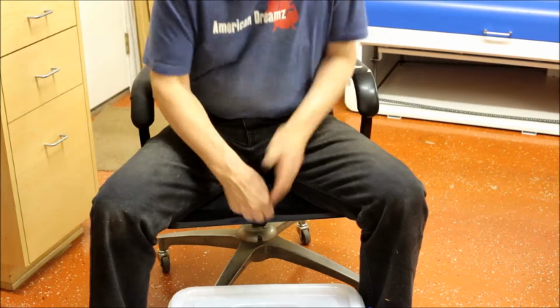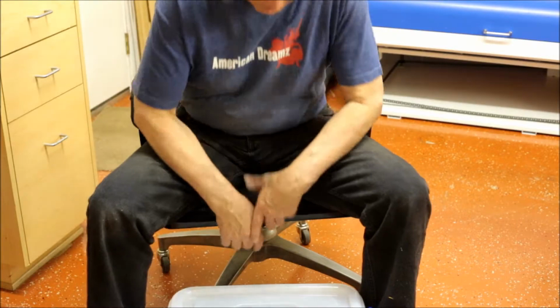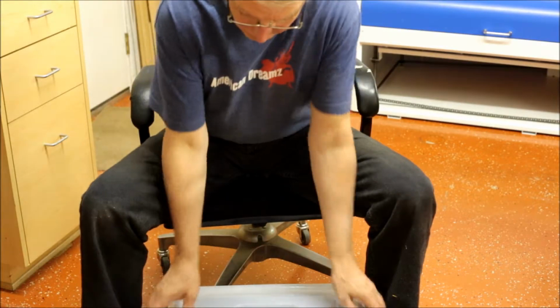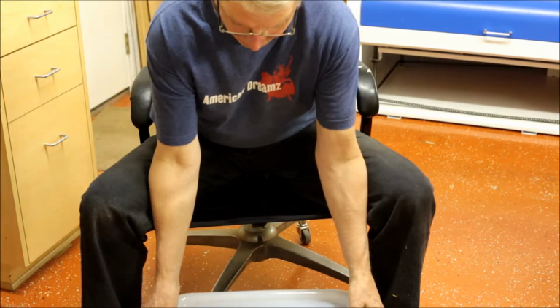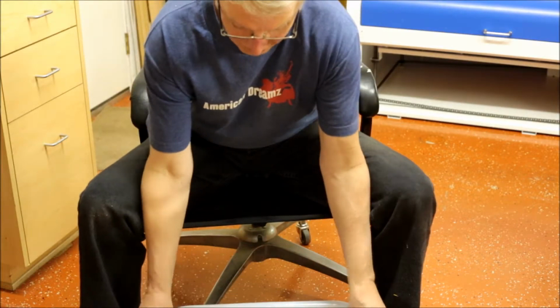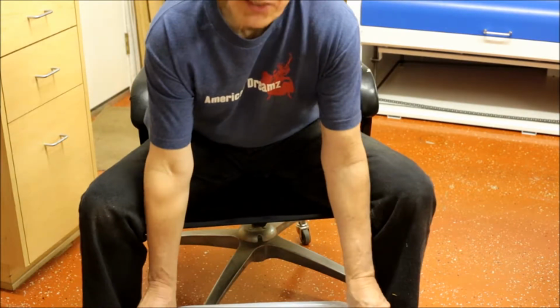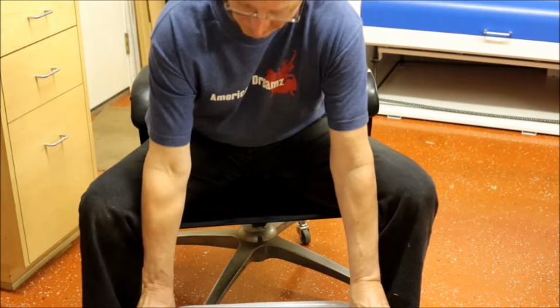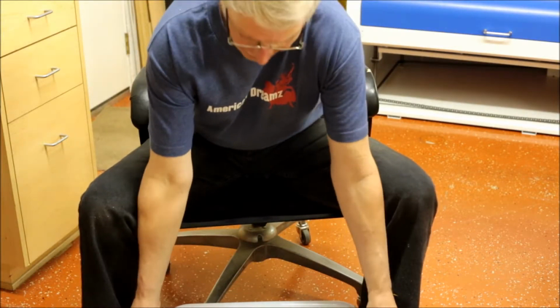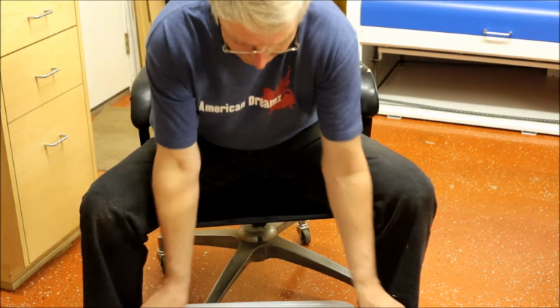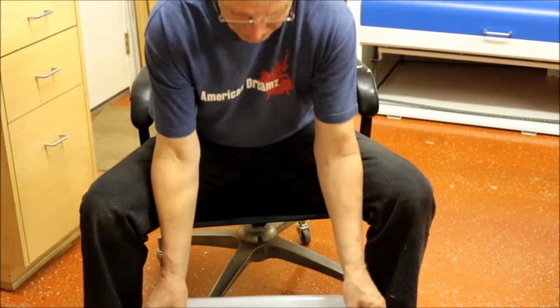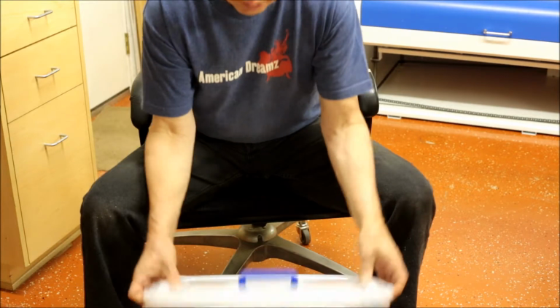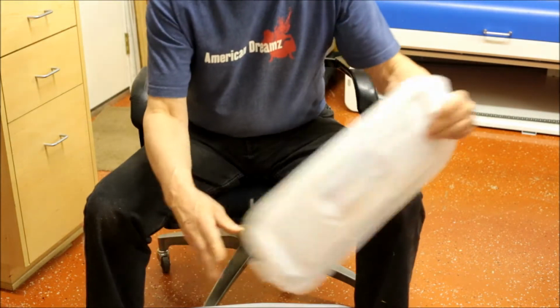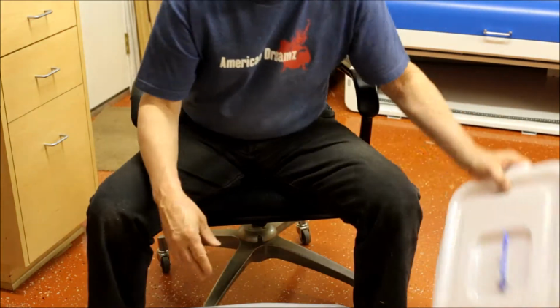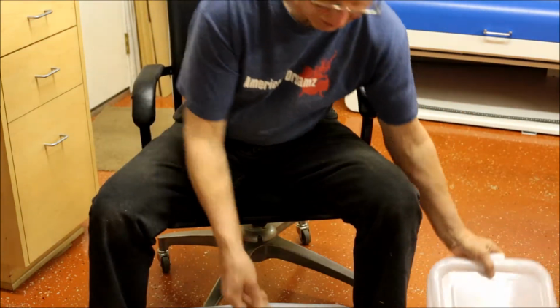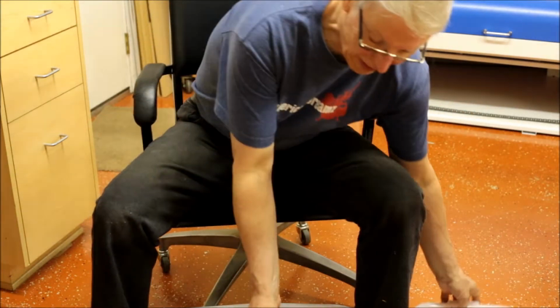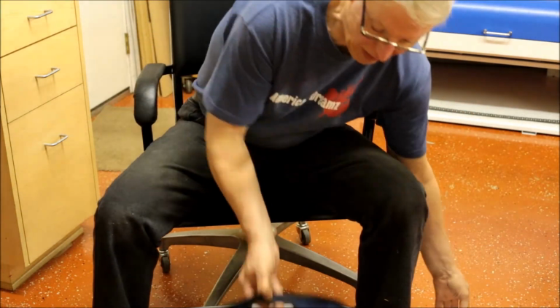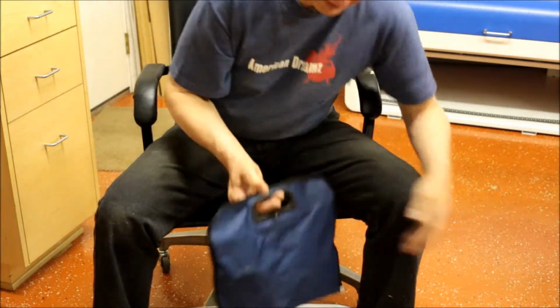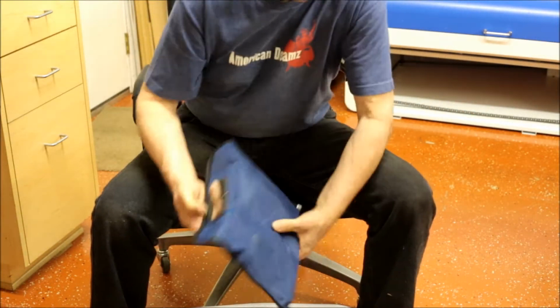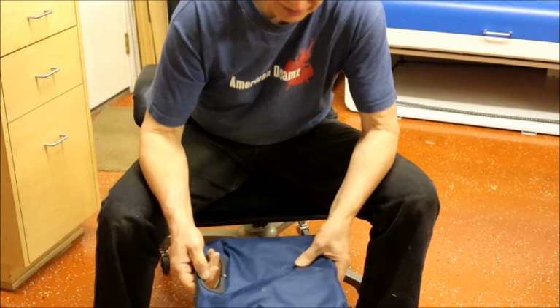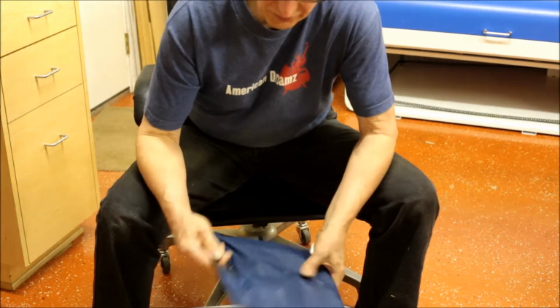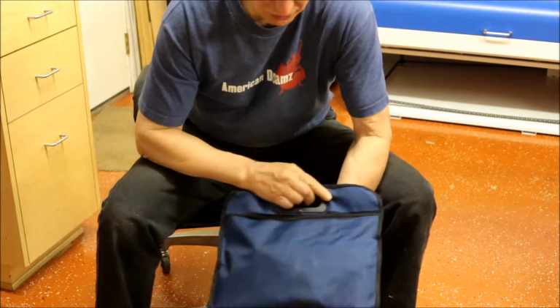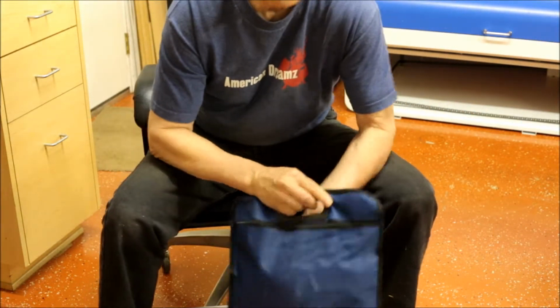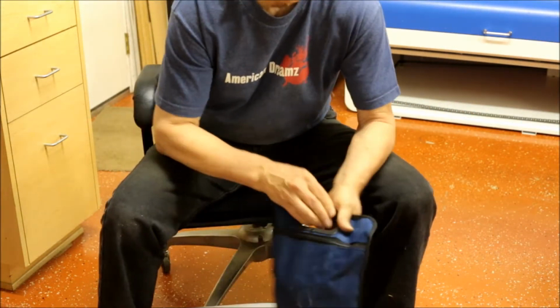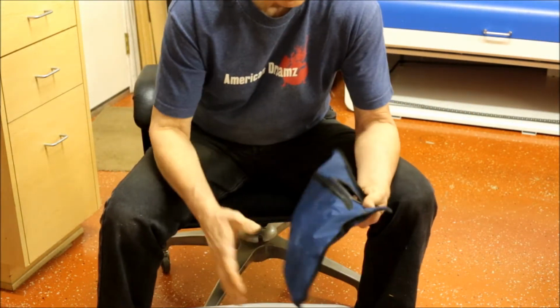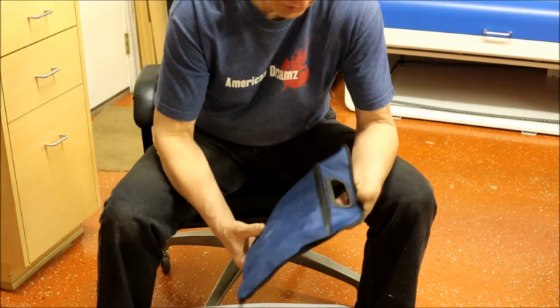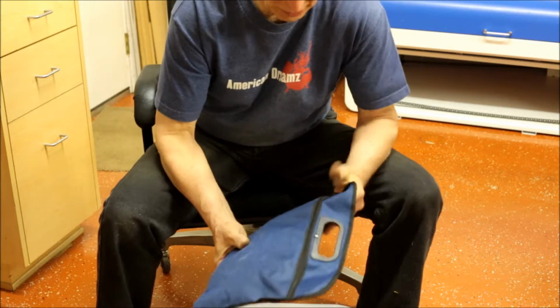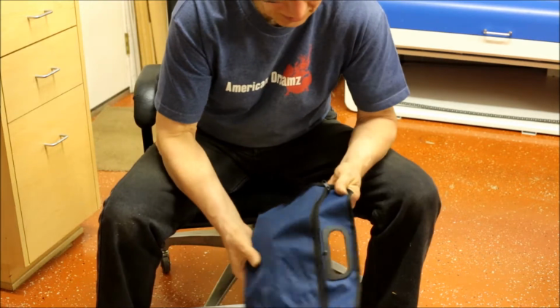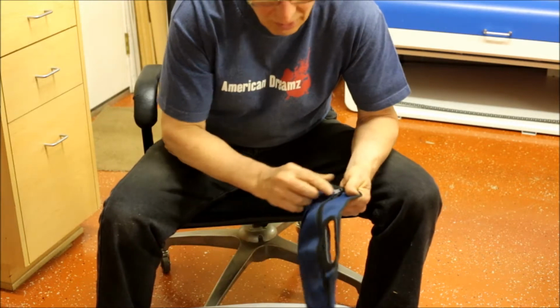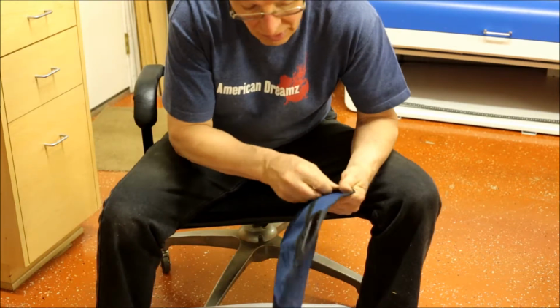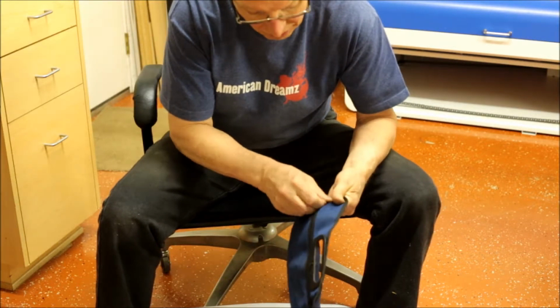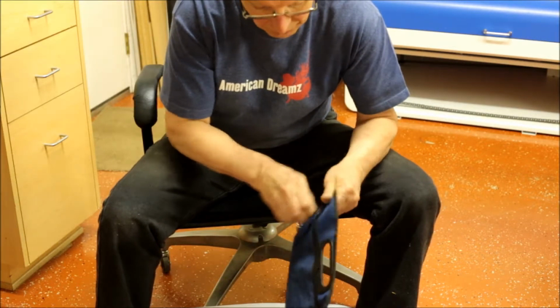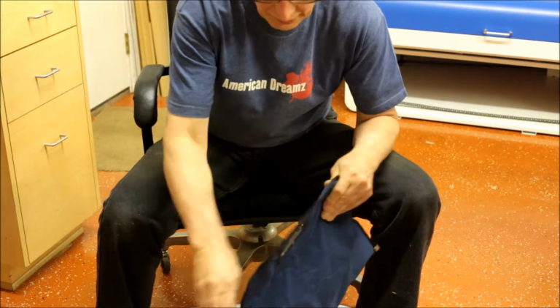Let's see what we got inside this kit that they sent. We got a nice looking bag with a zipper on it, so we open that up.